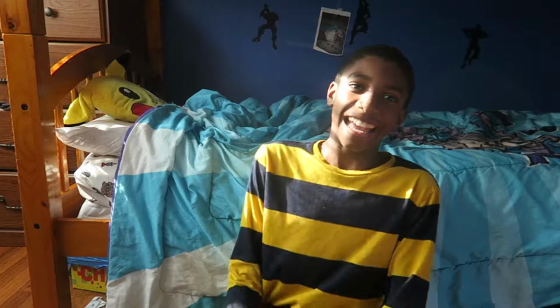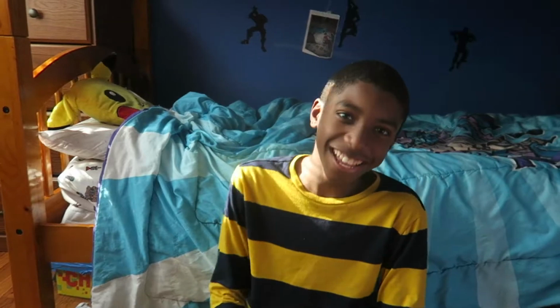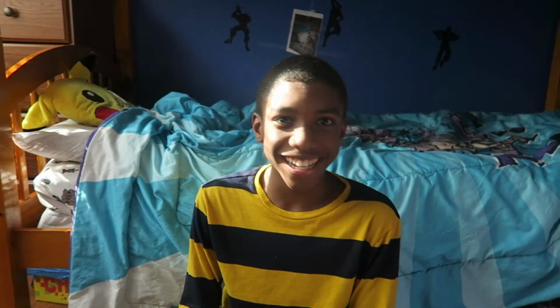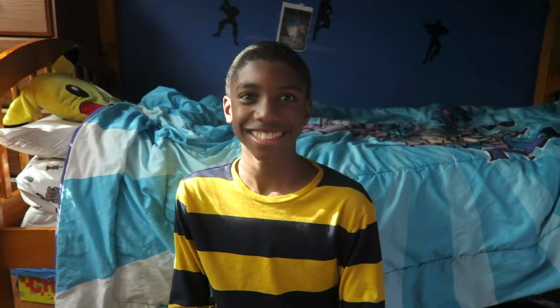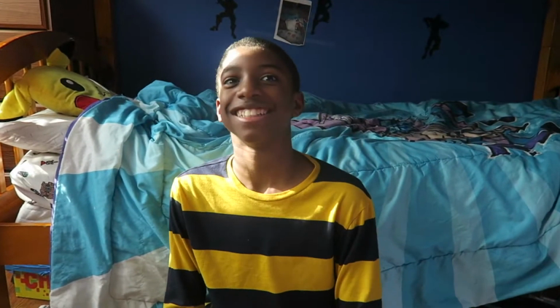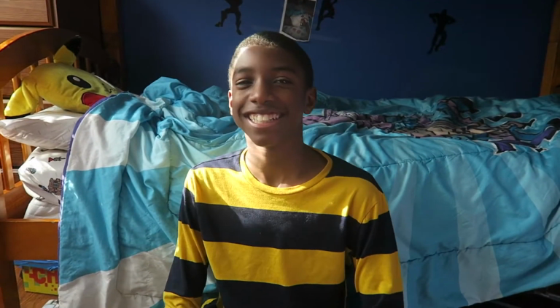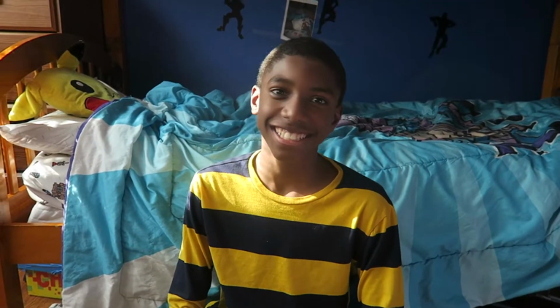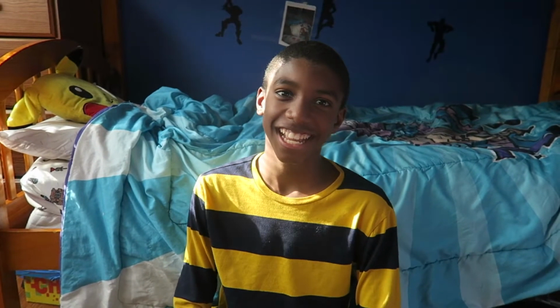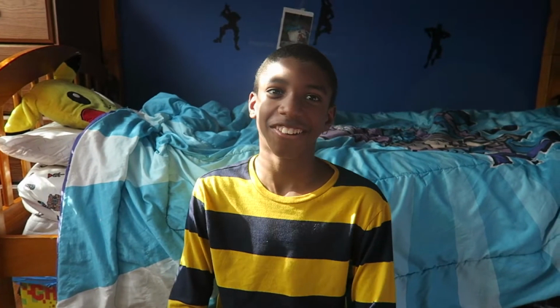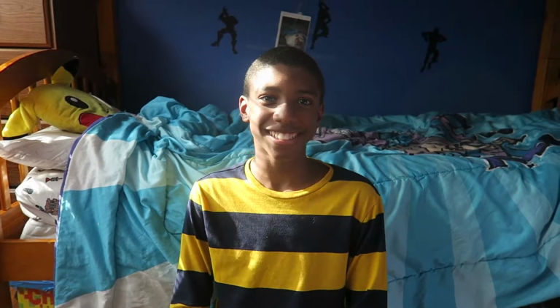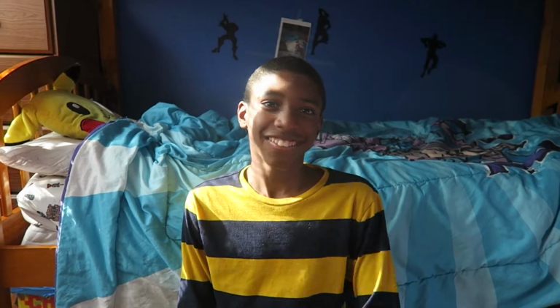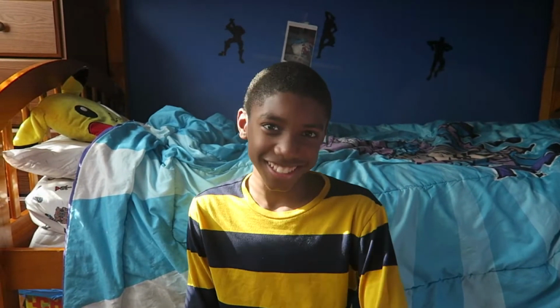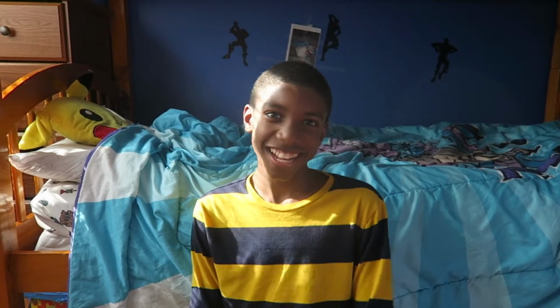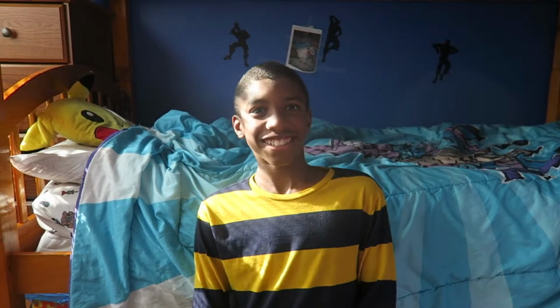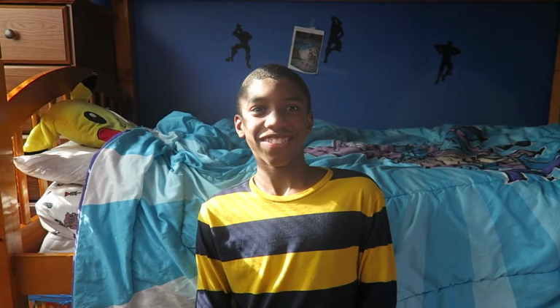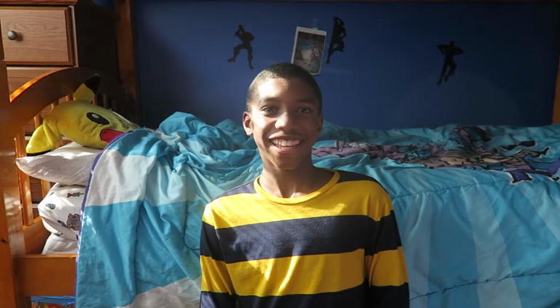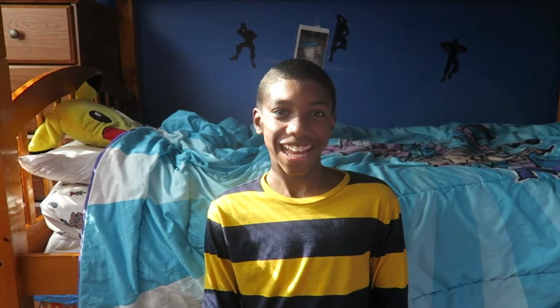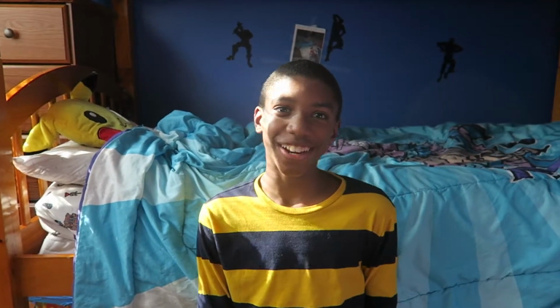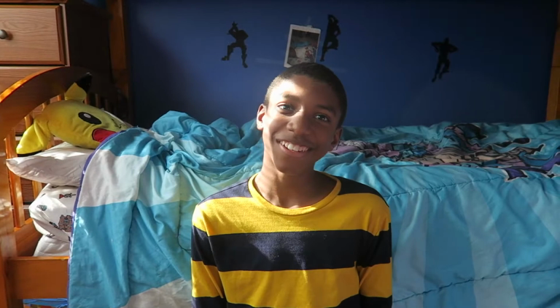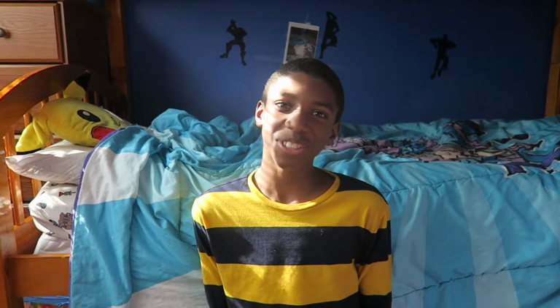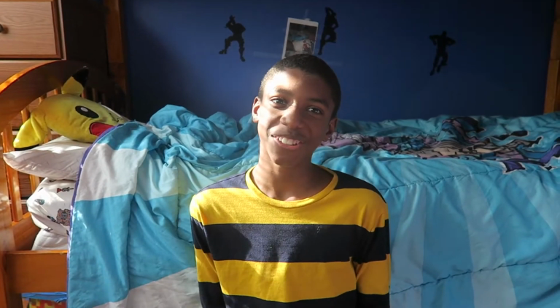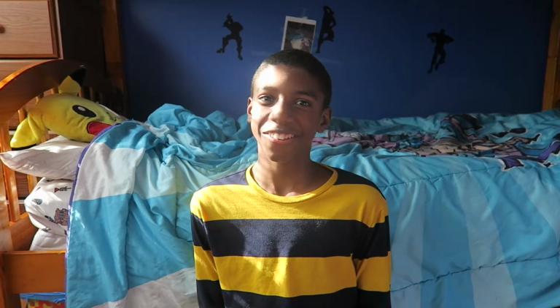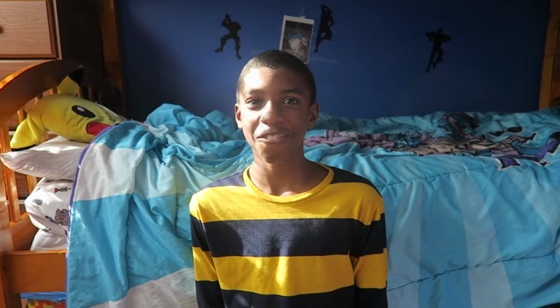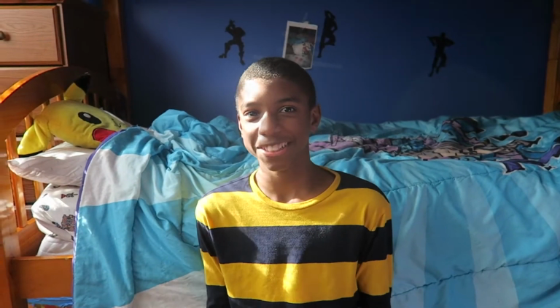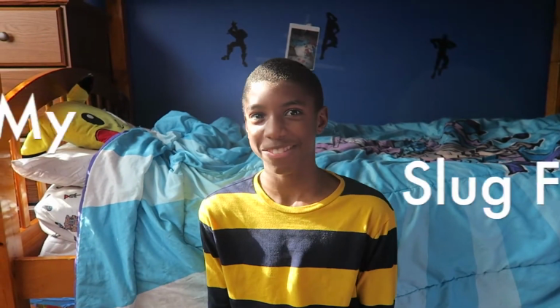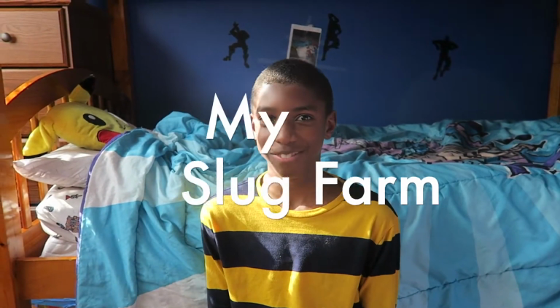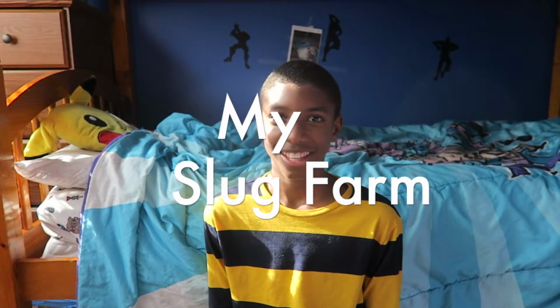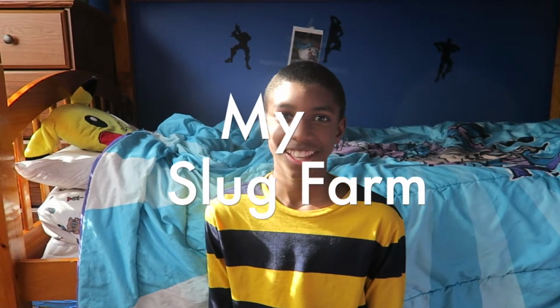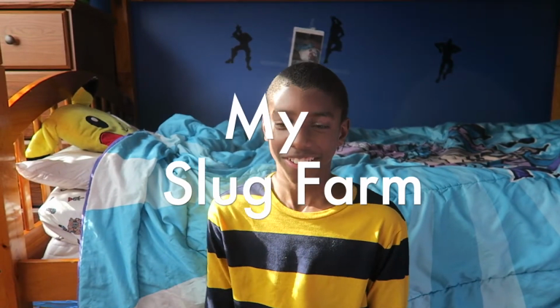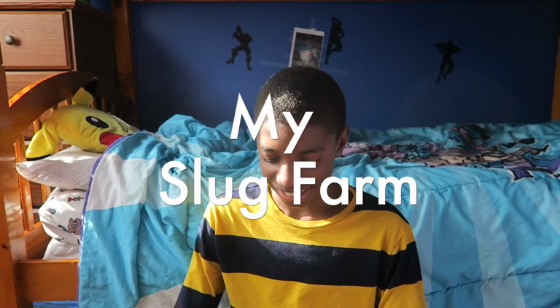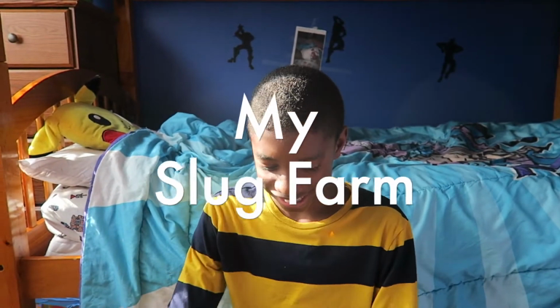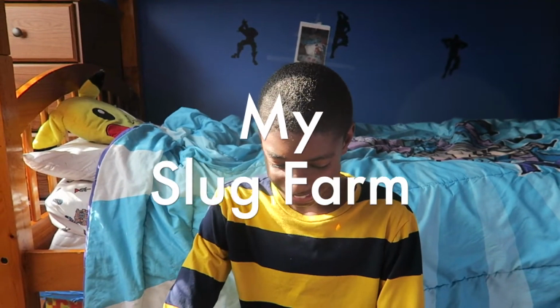Hey guys, it's just us kiddos, but today it's only me, and I'm going to be showing you my slug habitat.